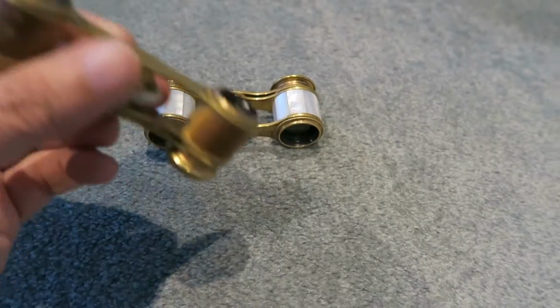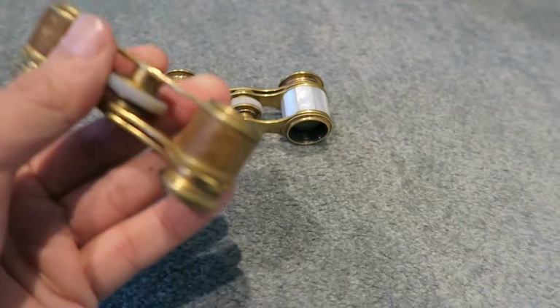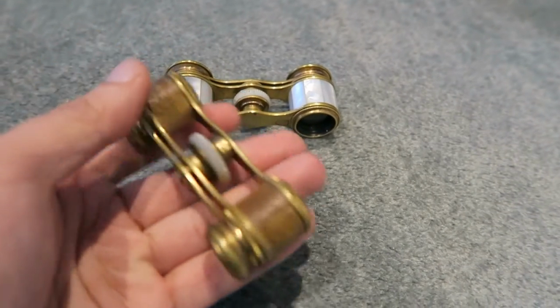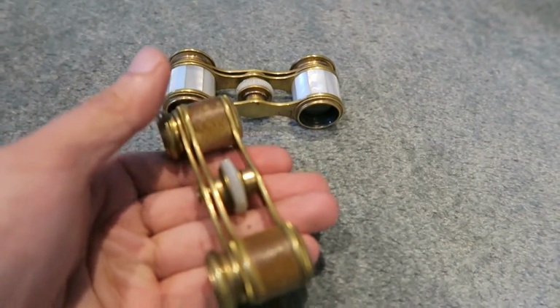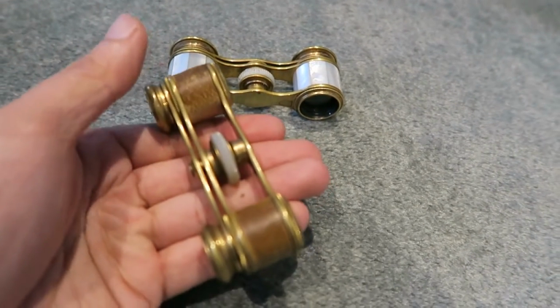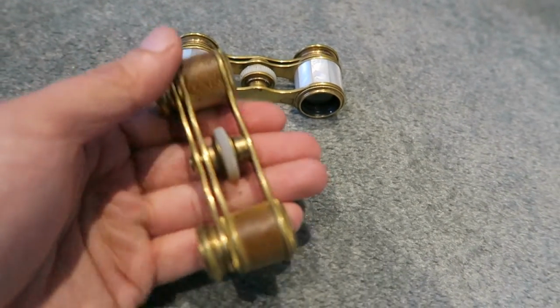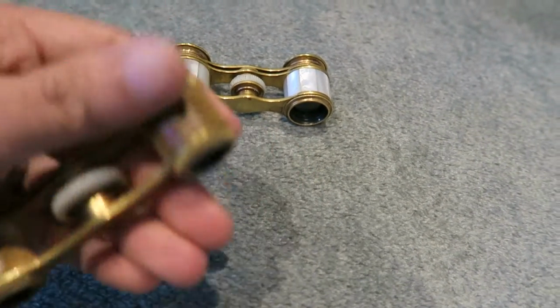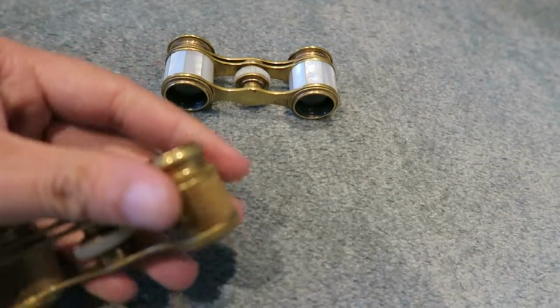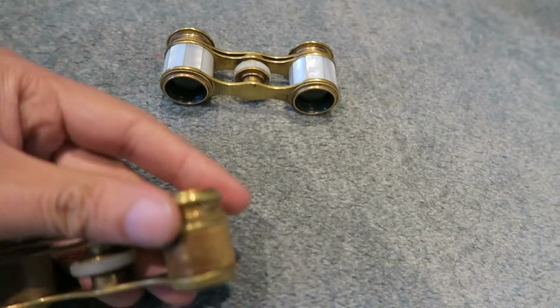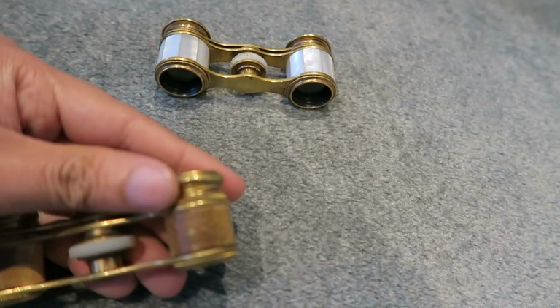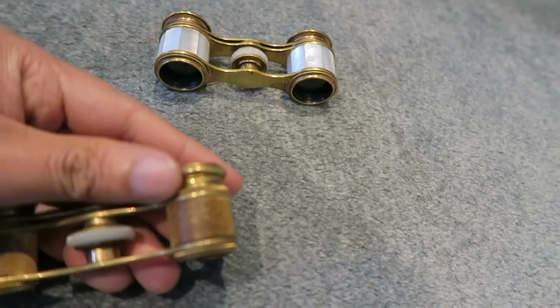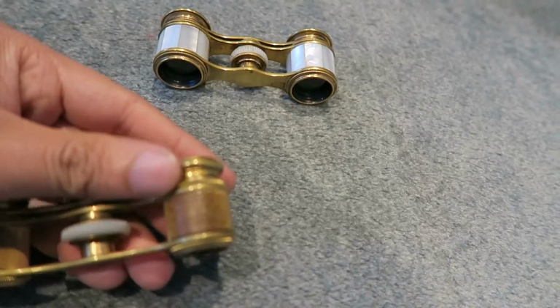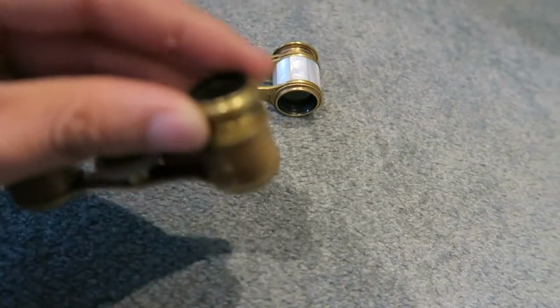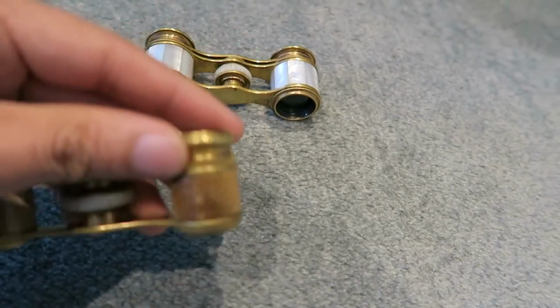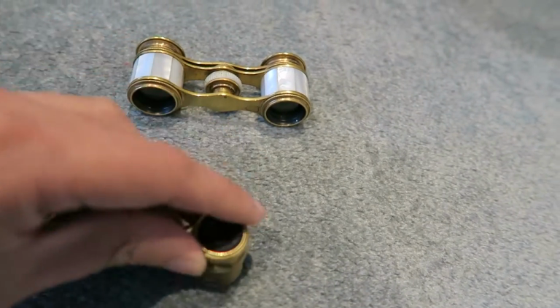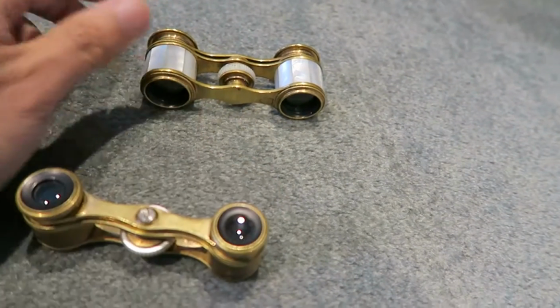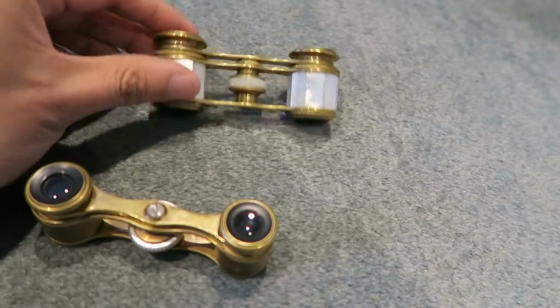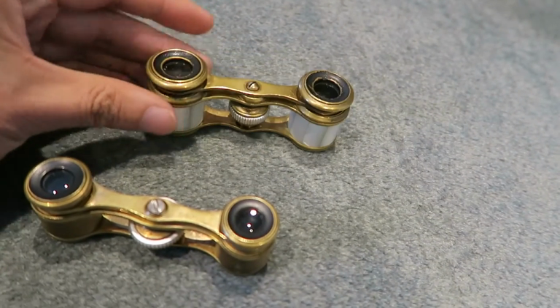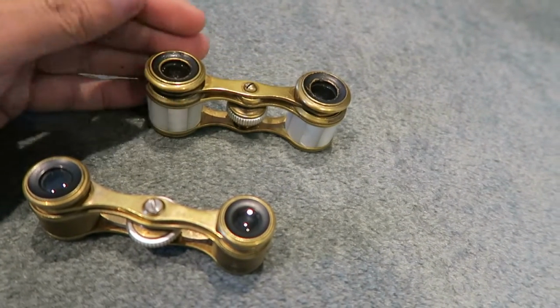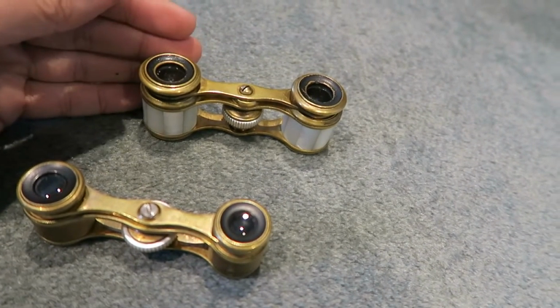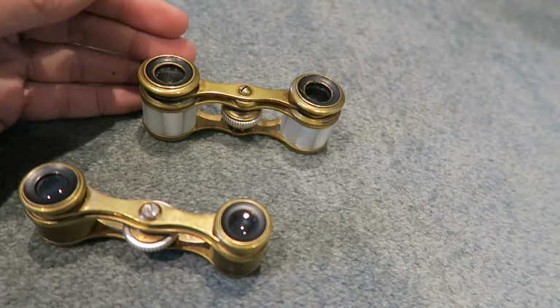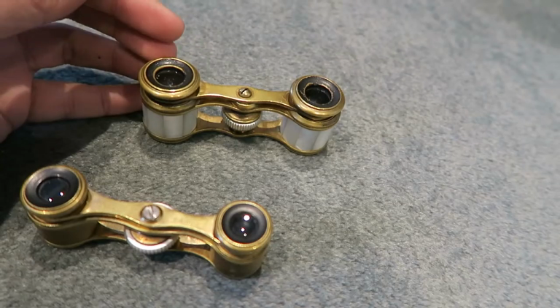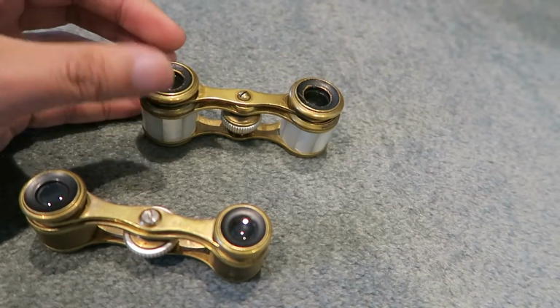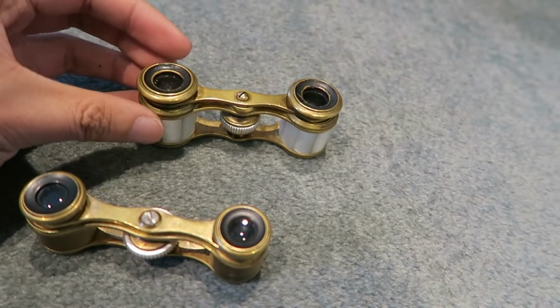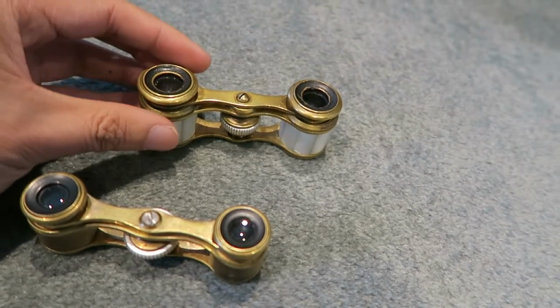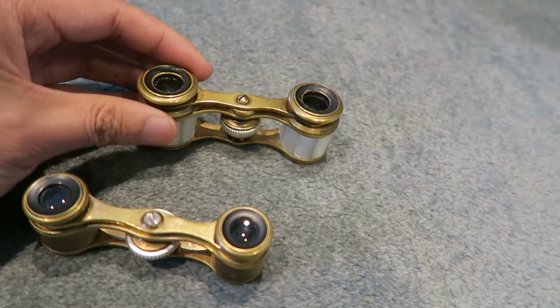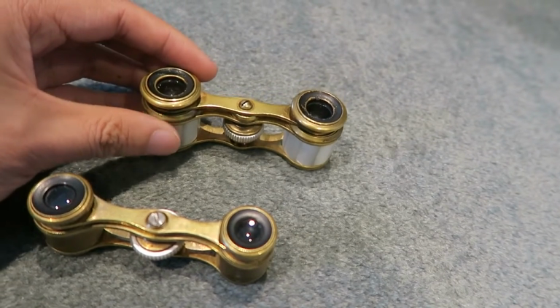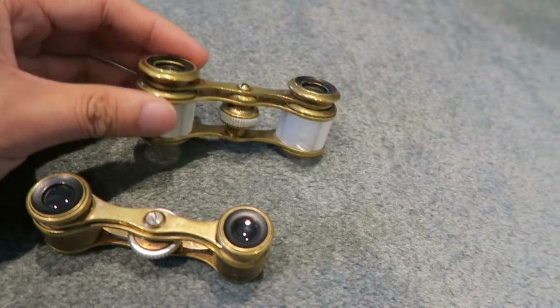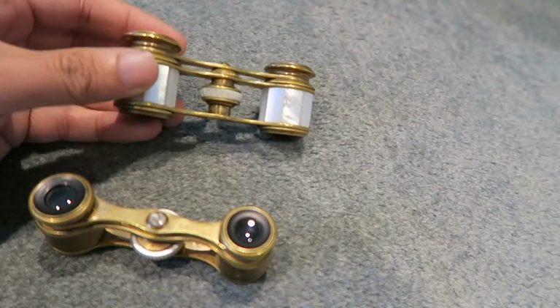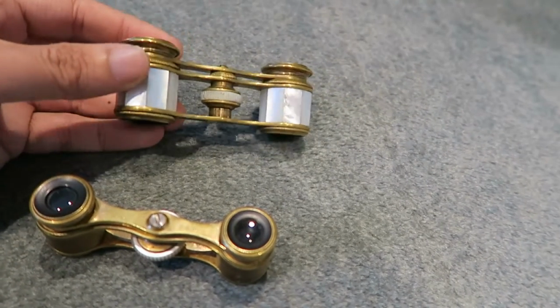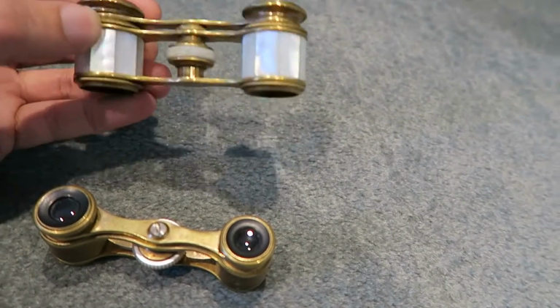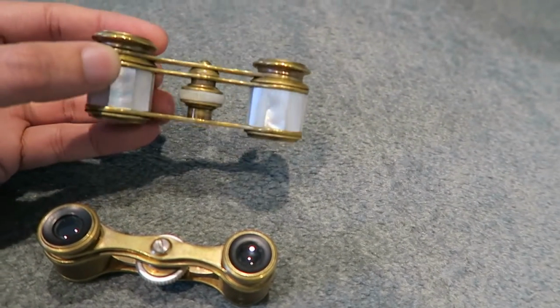They are very small as you can see. This one is about maybe an inch and a half high. This one, maybe a little bit more — inch and three quarters, not quite two inches on this one.